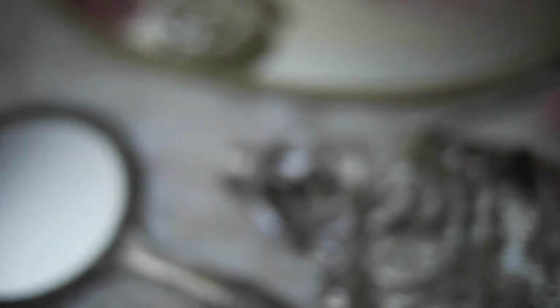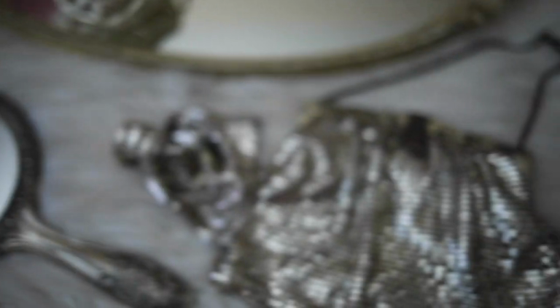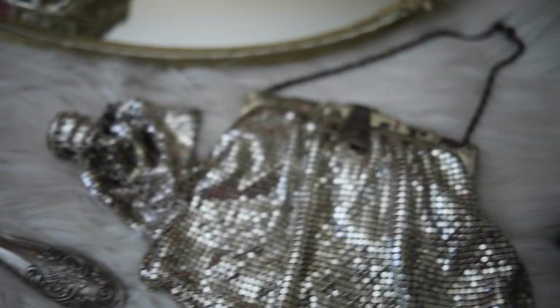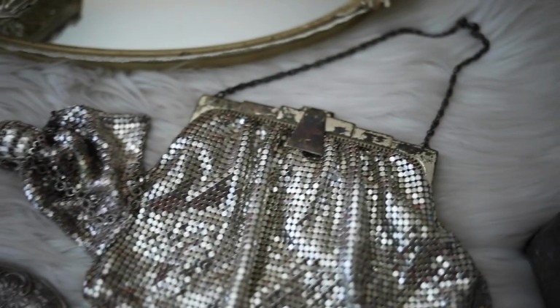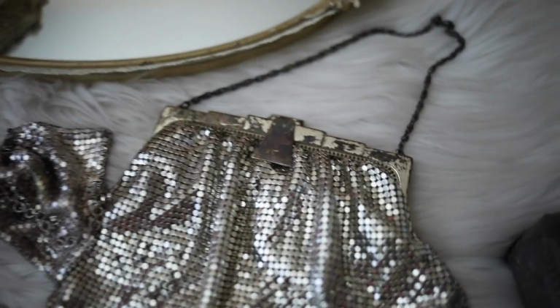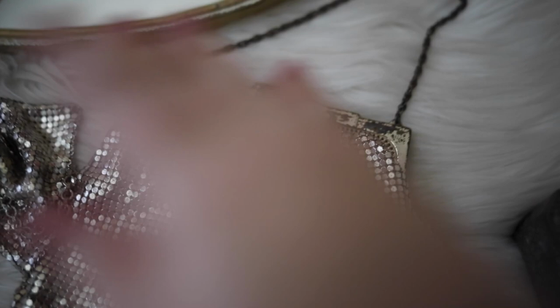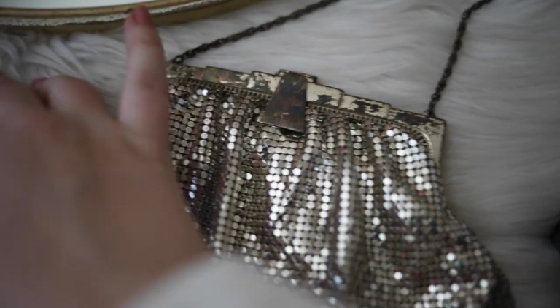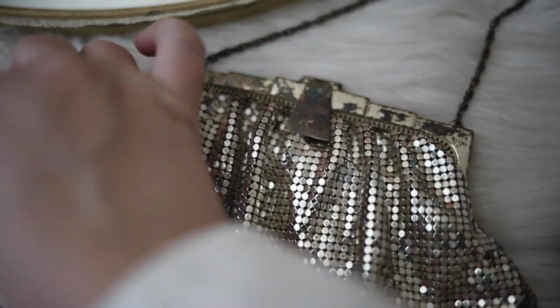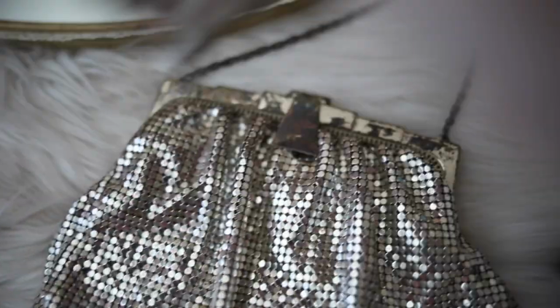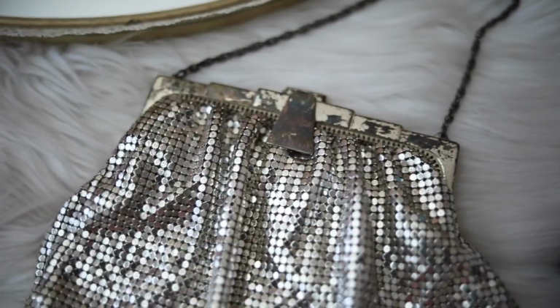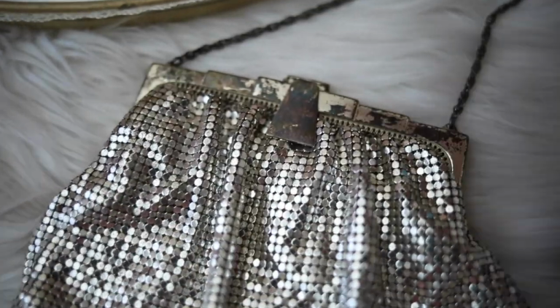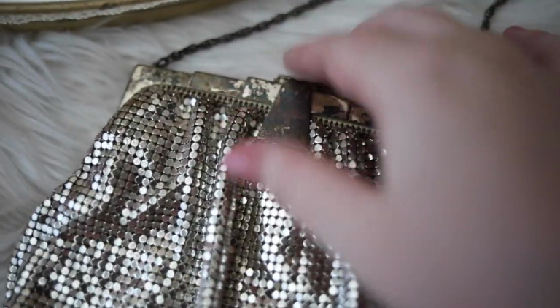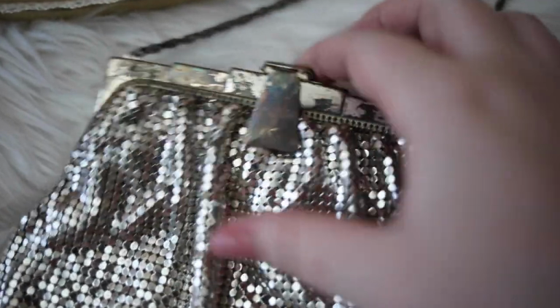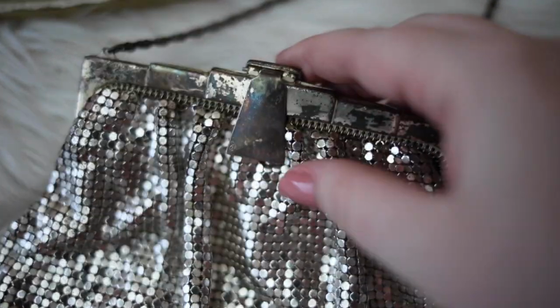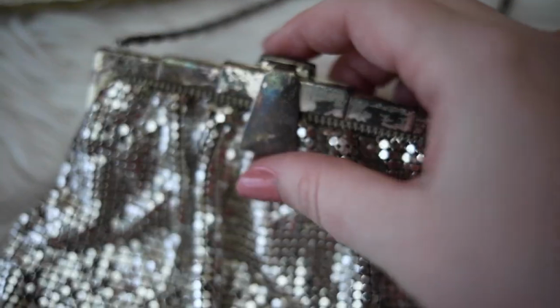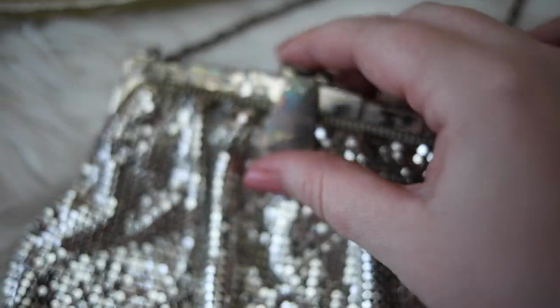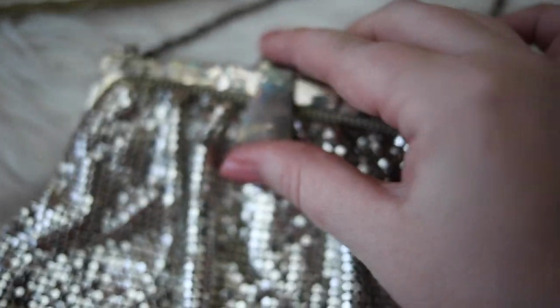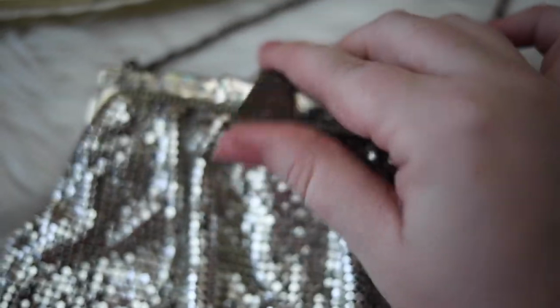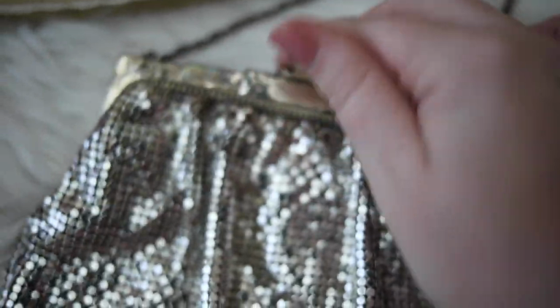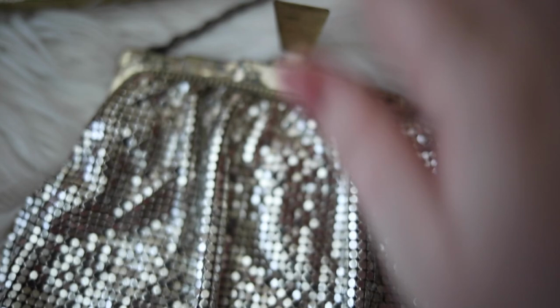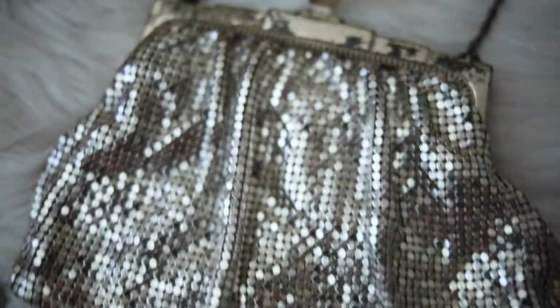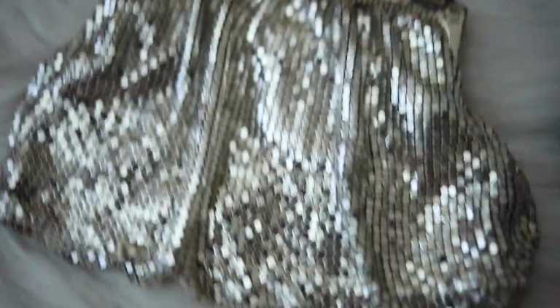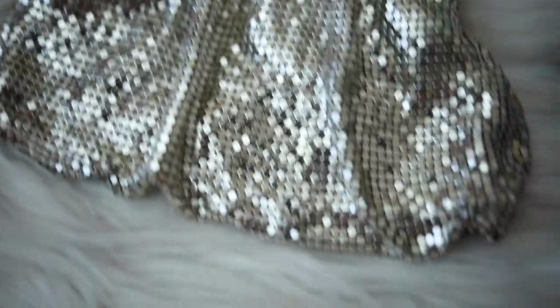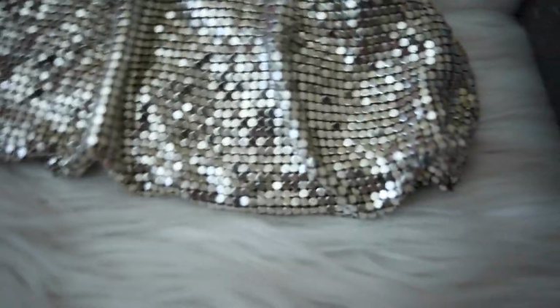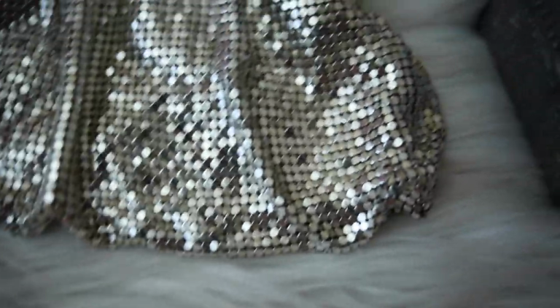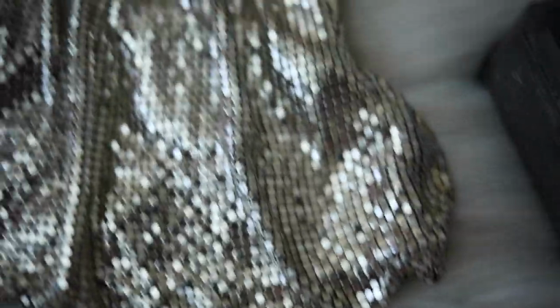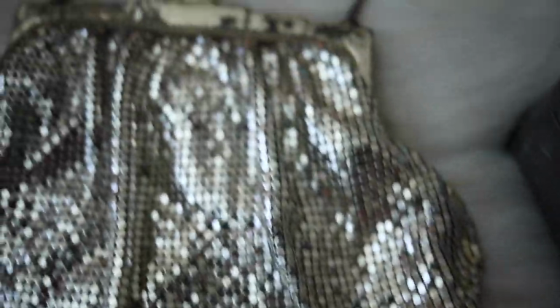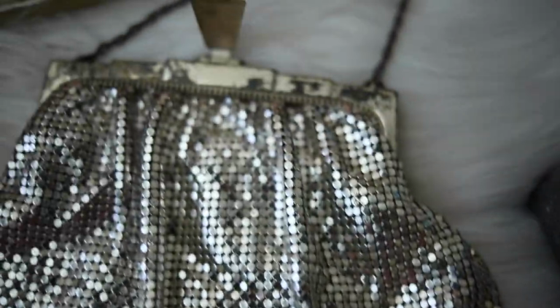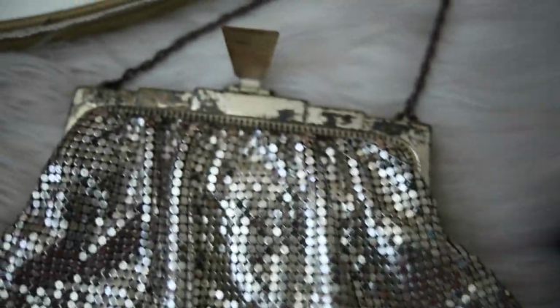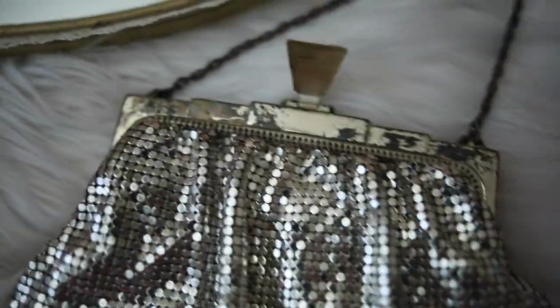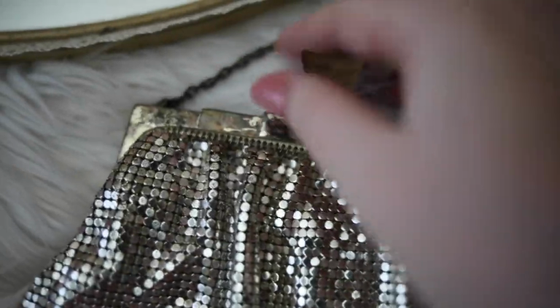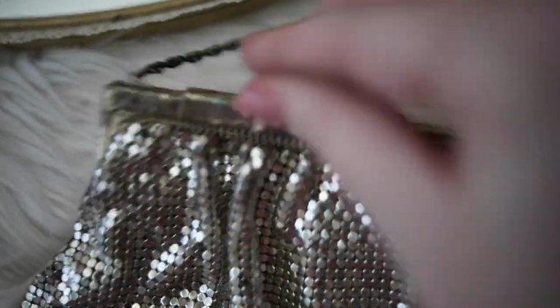And this is a gorgeous Whiting and Davis bag from the 1920s. You can see it has that art deco style at the top, and it is just absolutely gorgeous and a really beautiful piece of history.